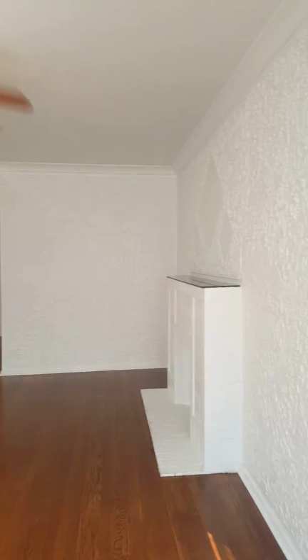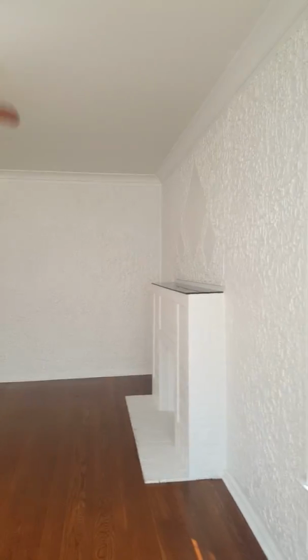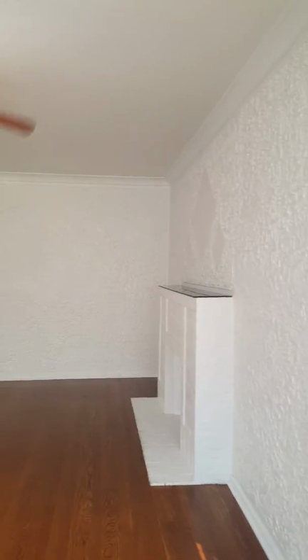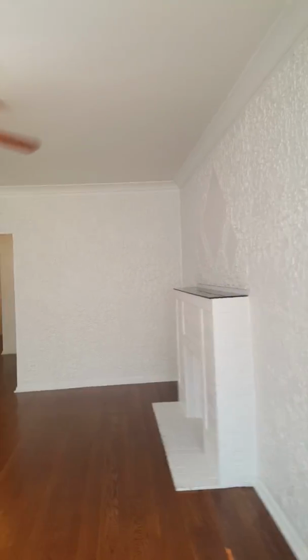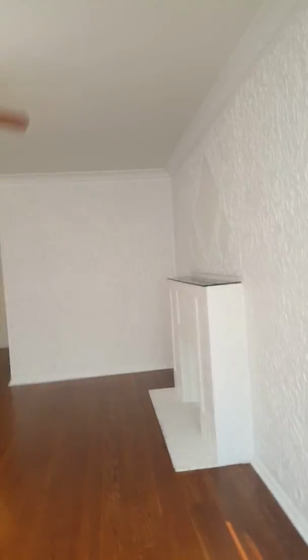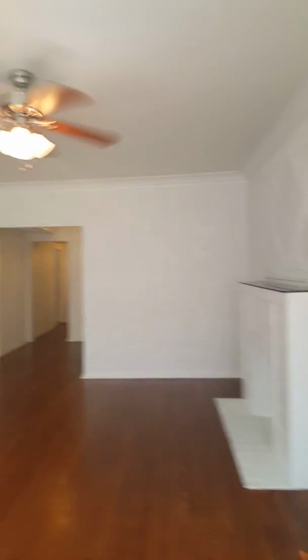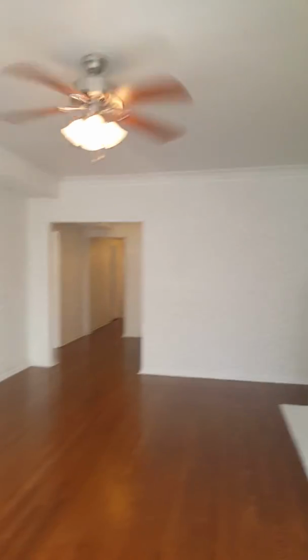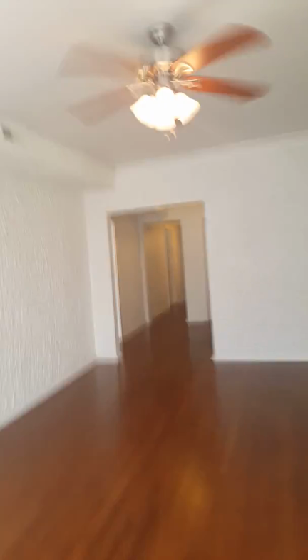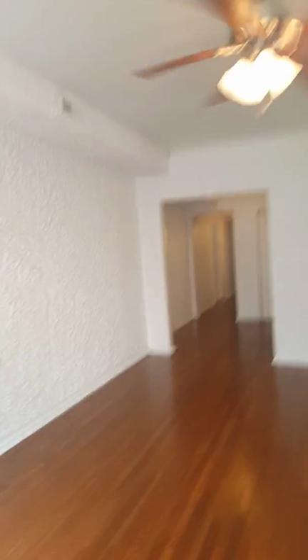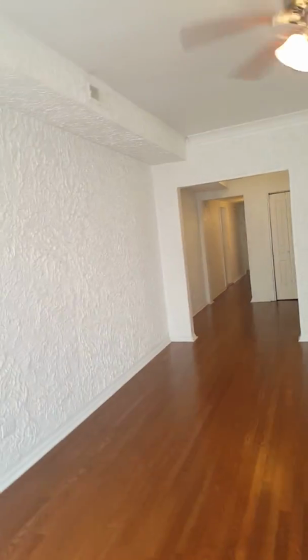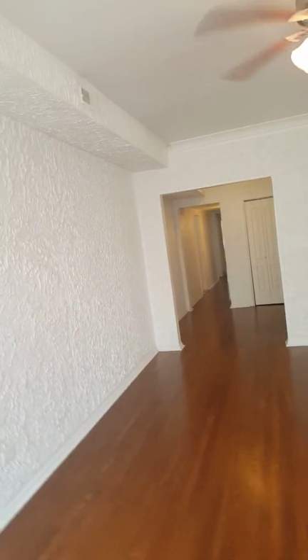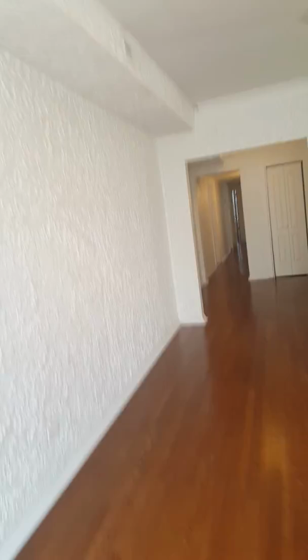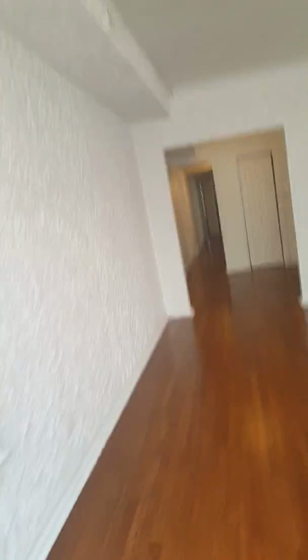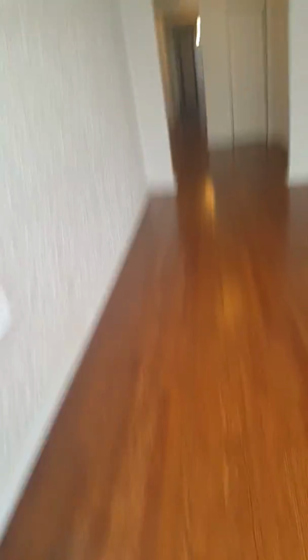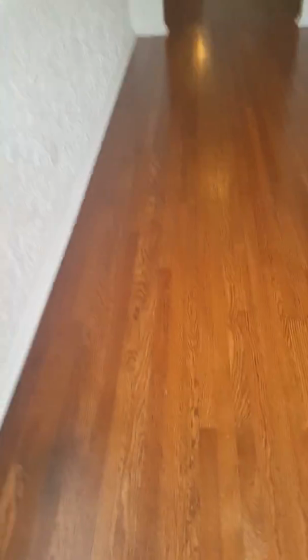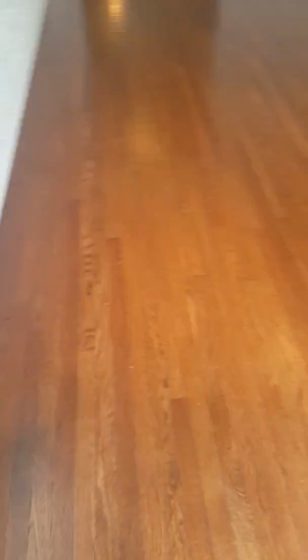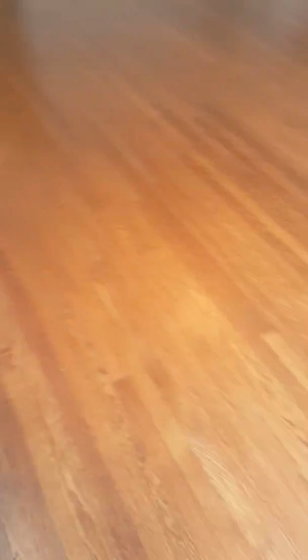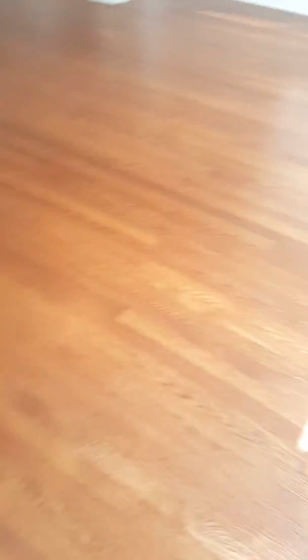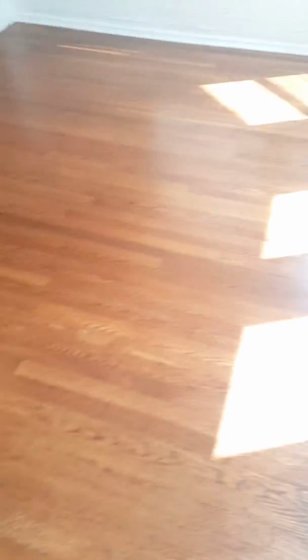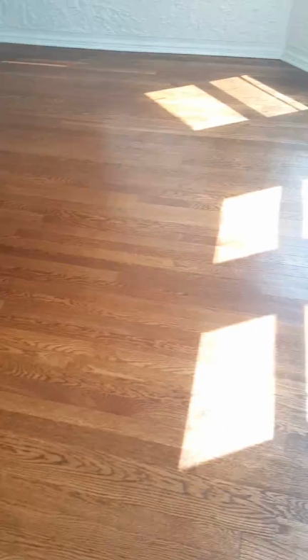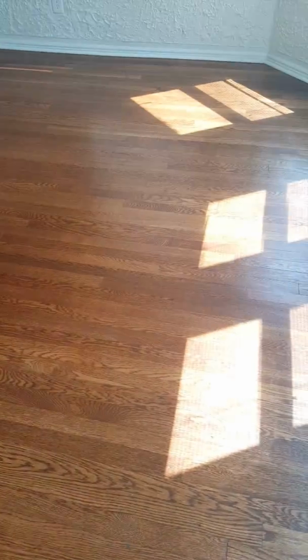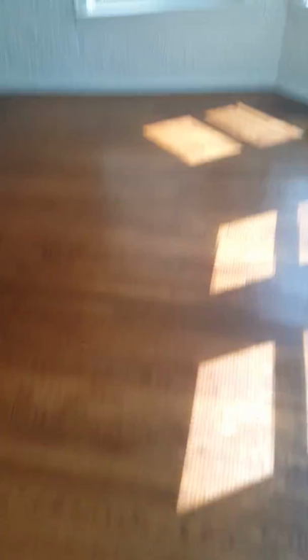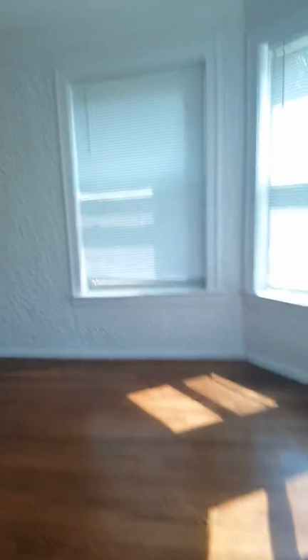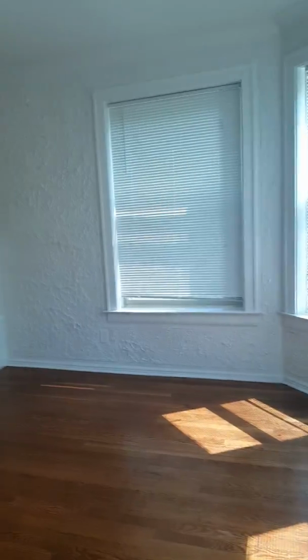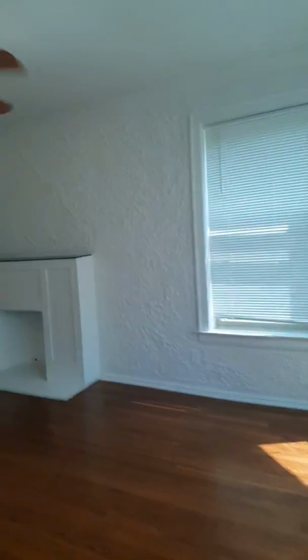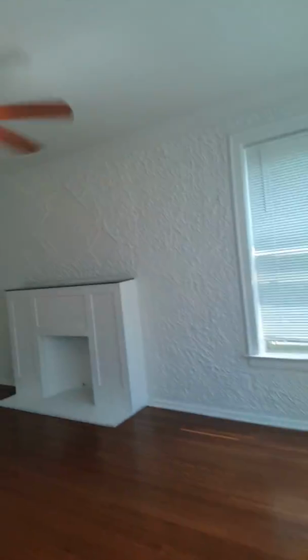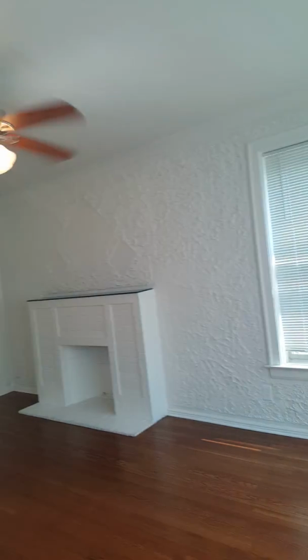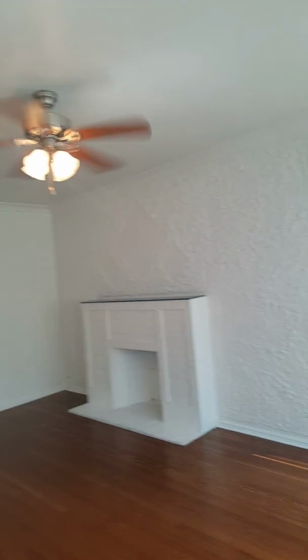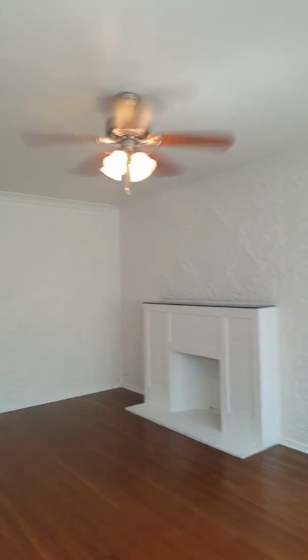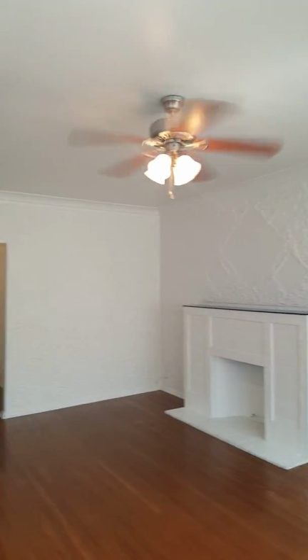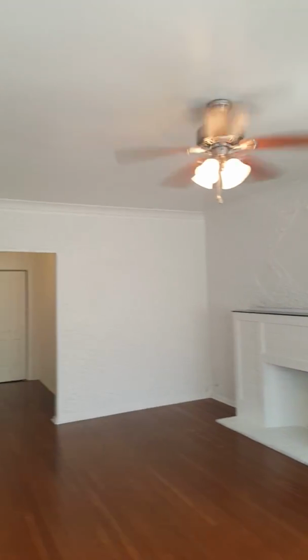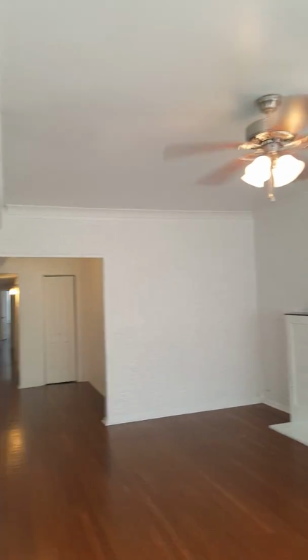In here you have the mantel fireplace, the original oak wood floors — beautiful, beautiful floors. Sunlight everywhere. It's a nice, good sunlight living room.